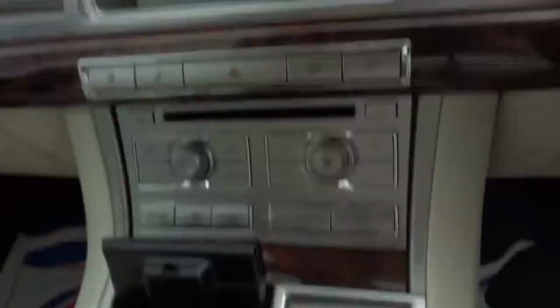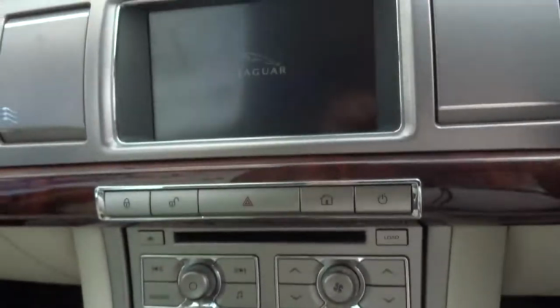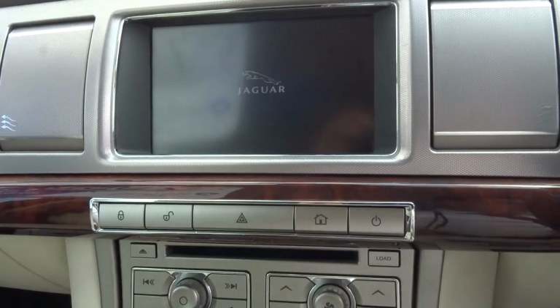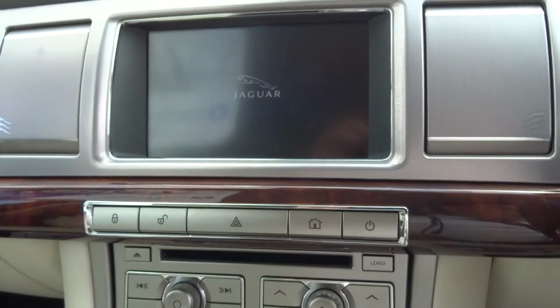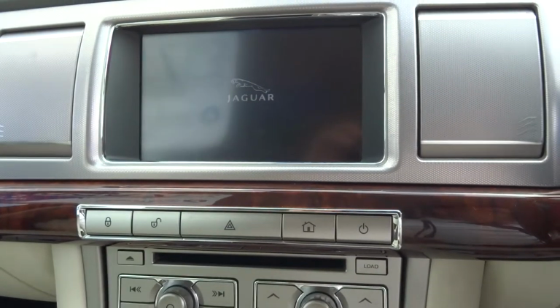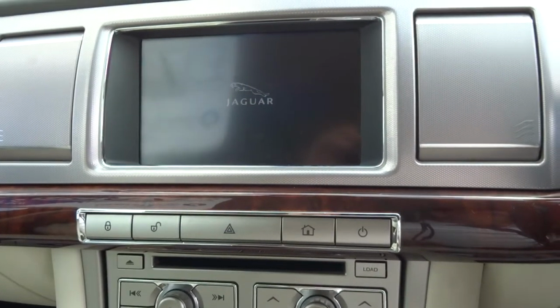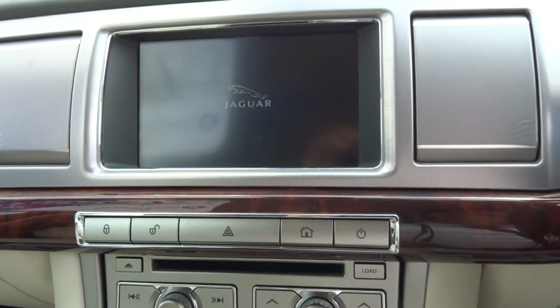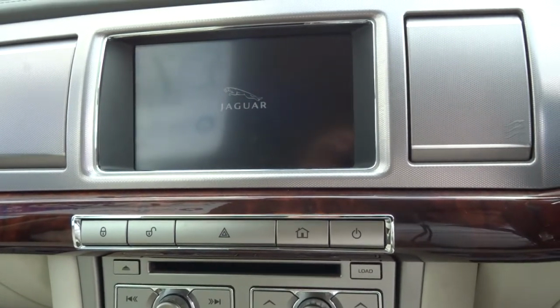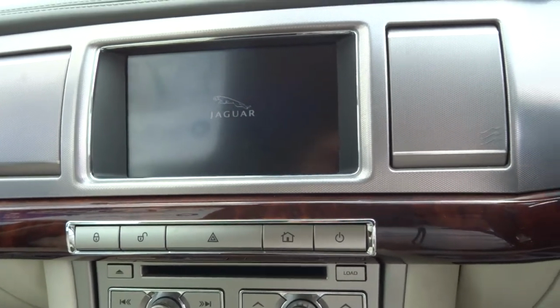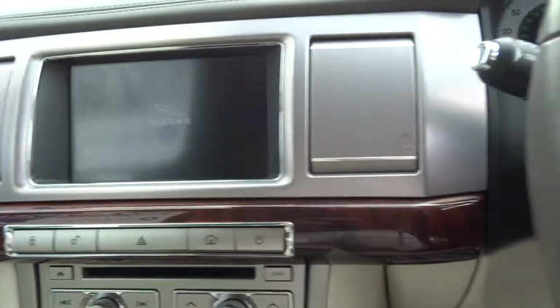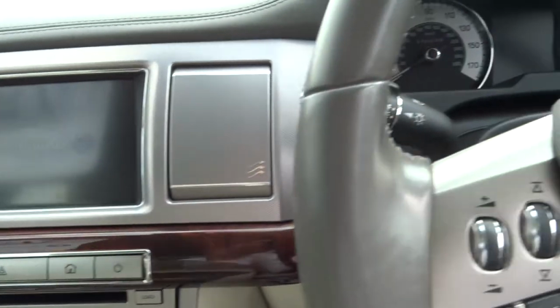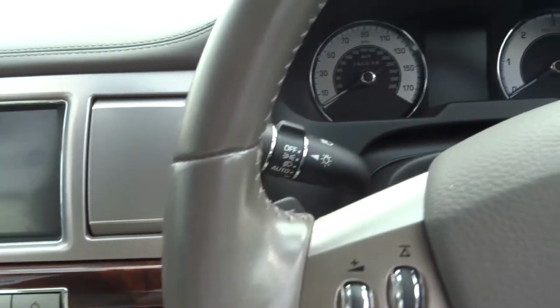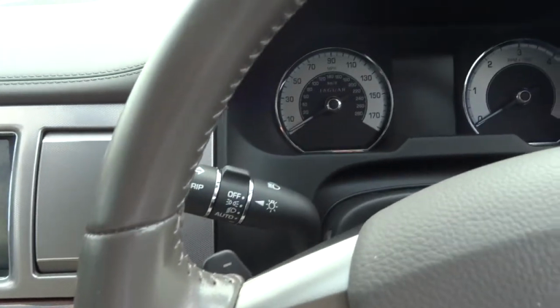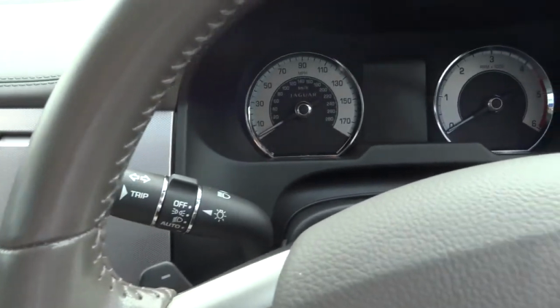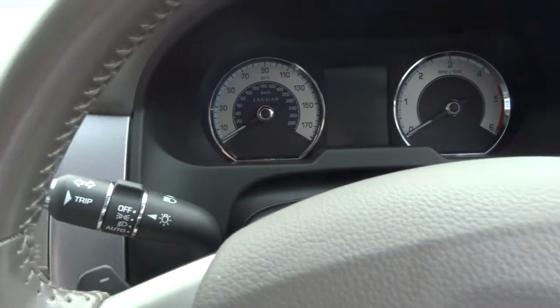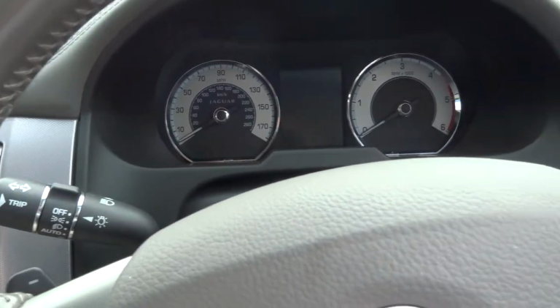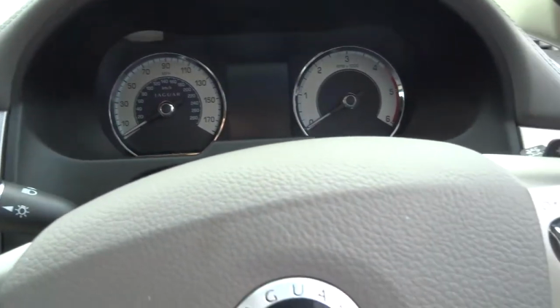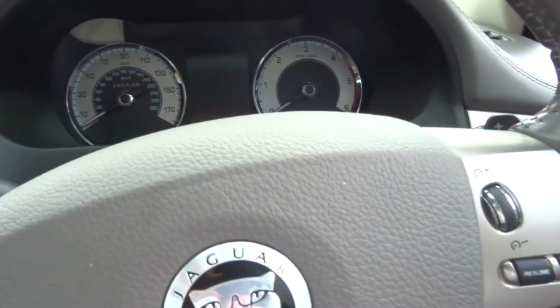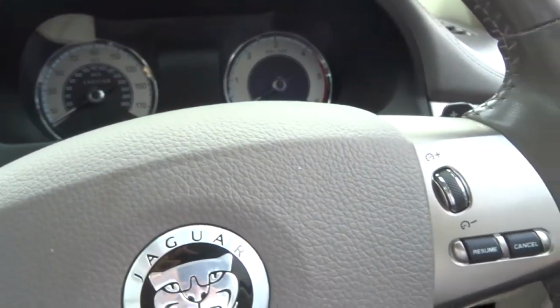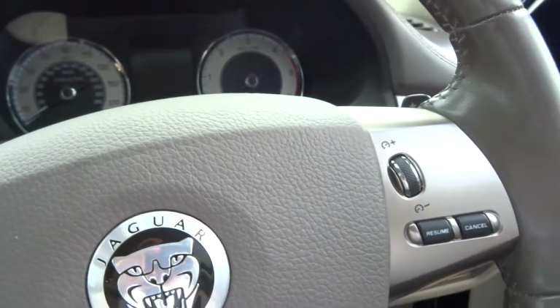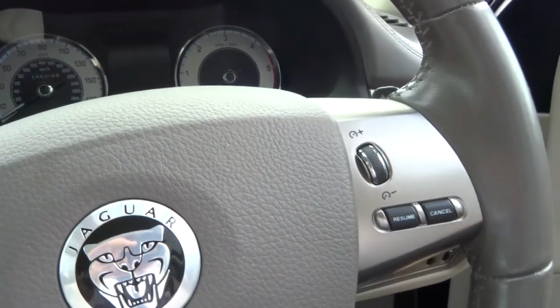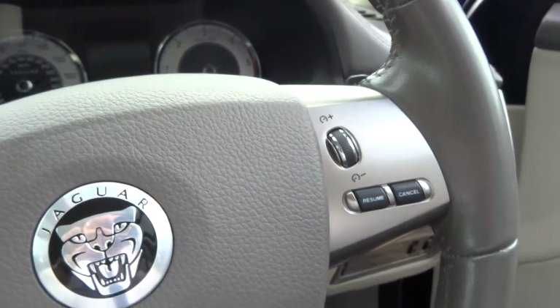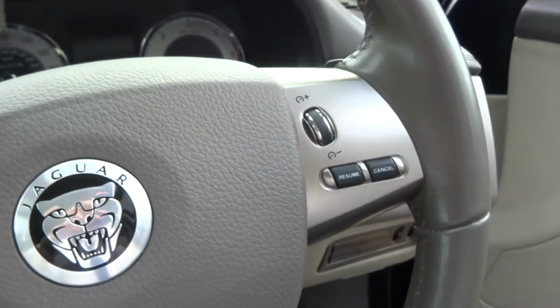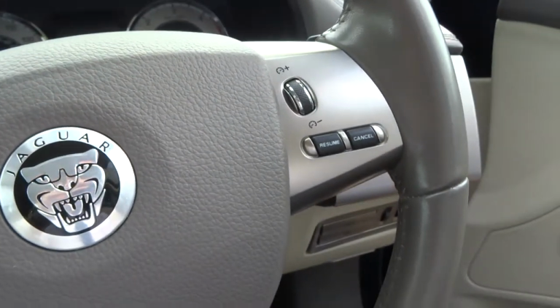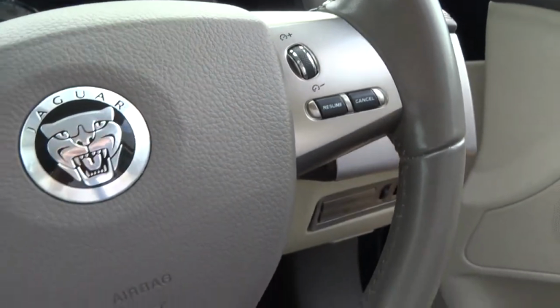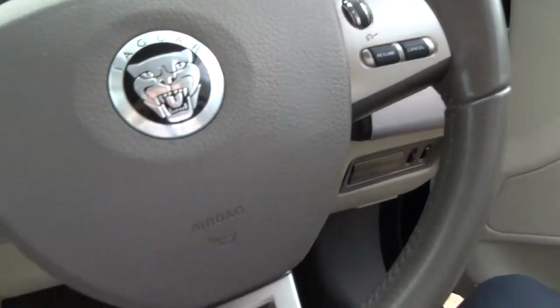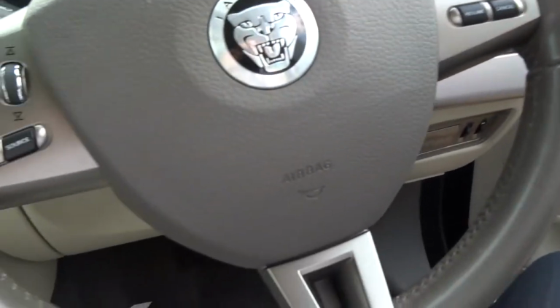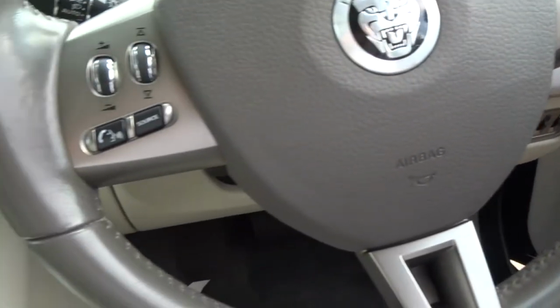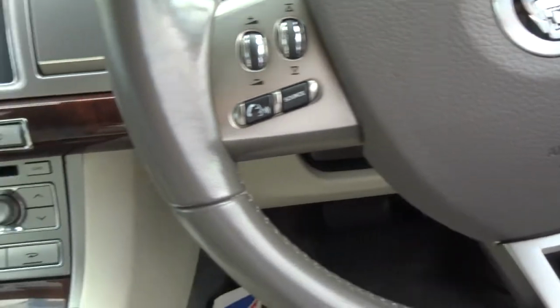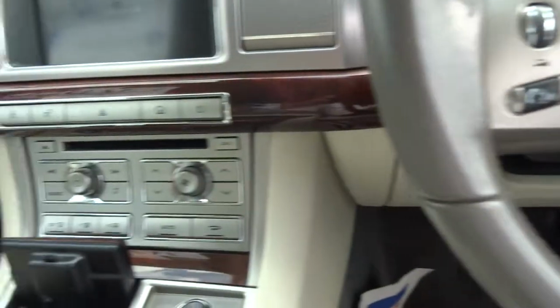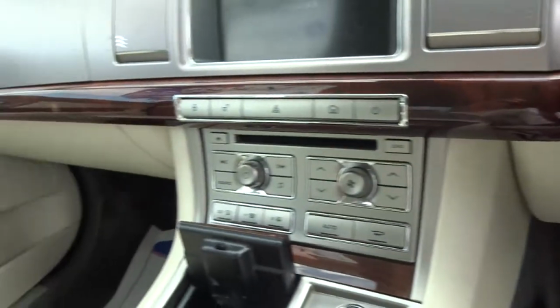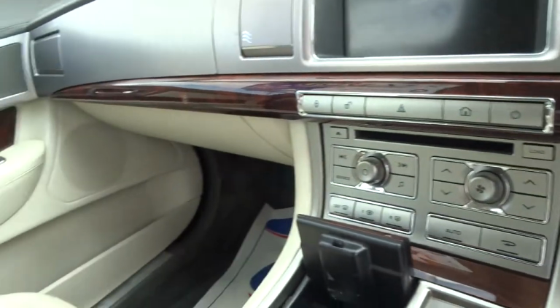Sat-nav, Bluetooth — it's full of technology. We've also got ISOFIX in the back for the children.